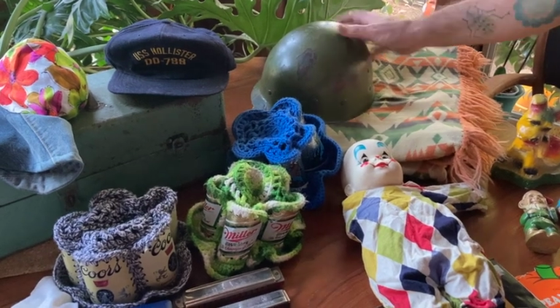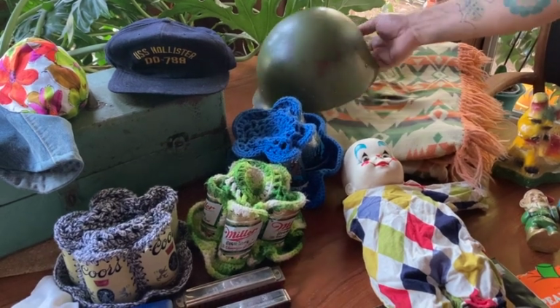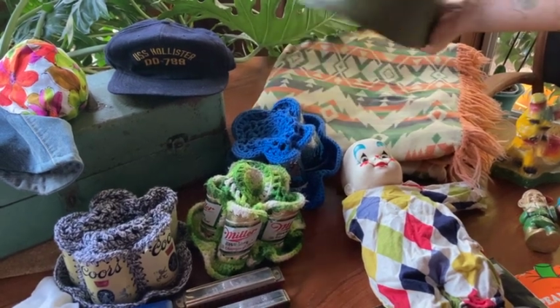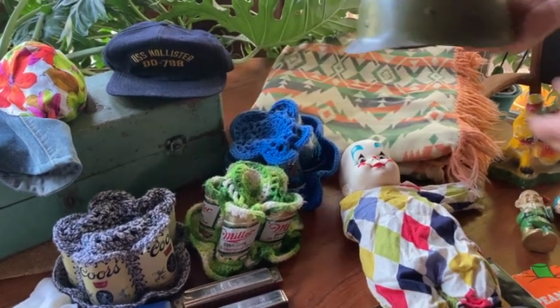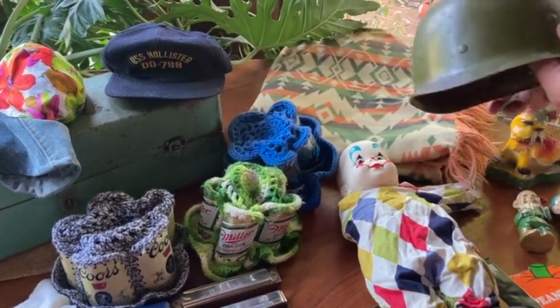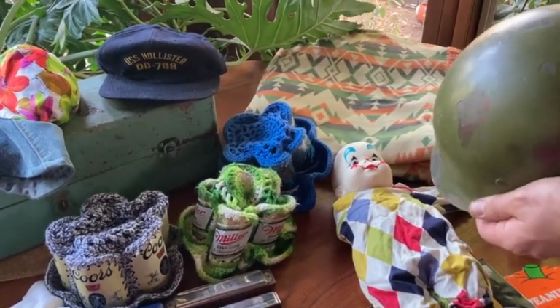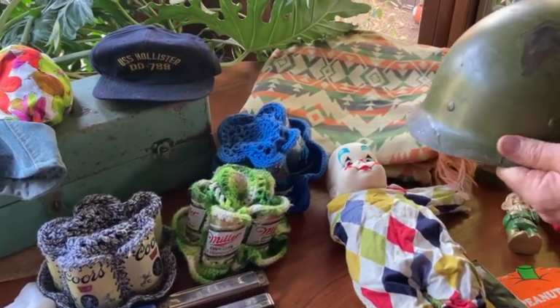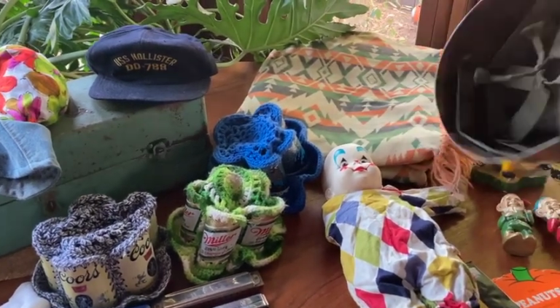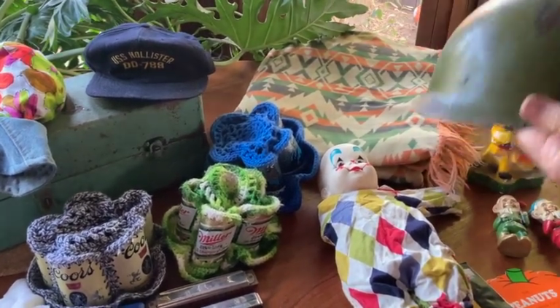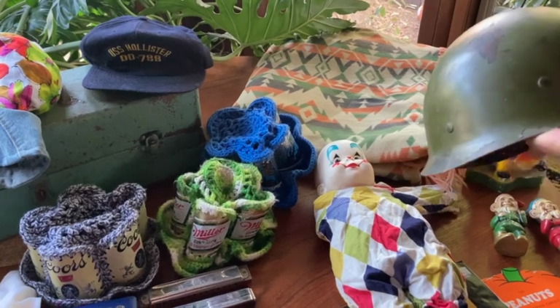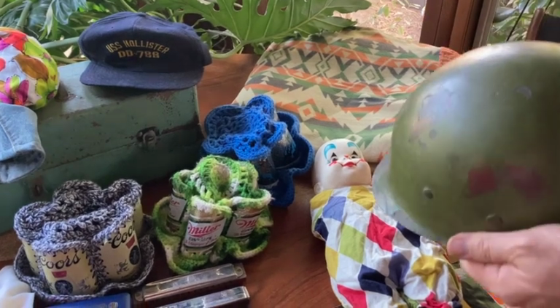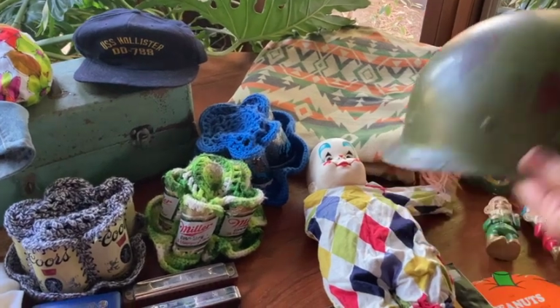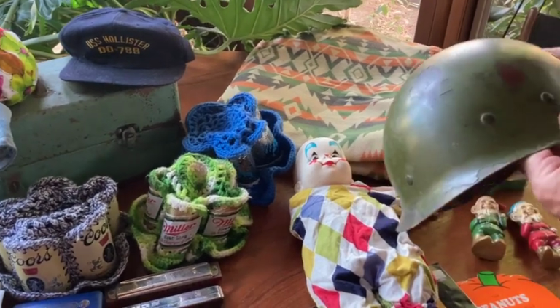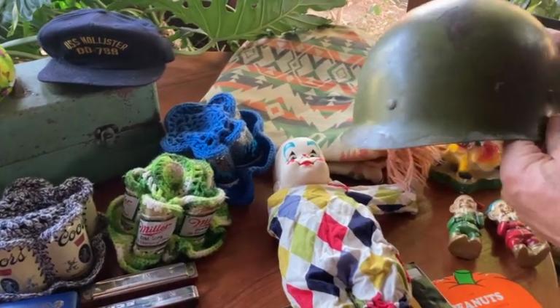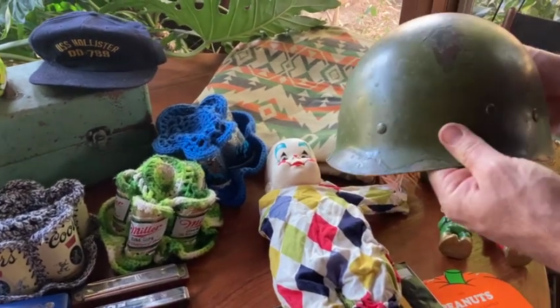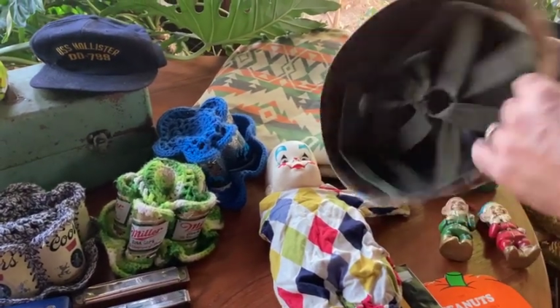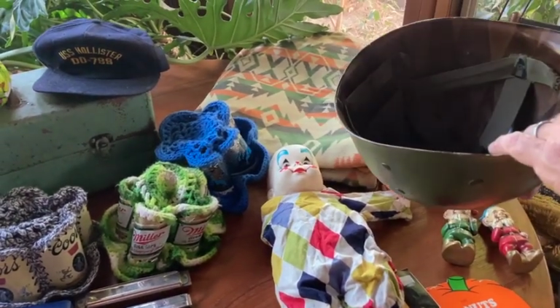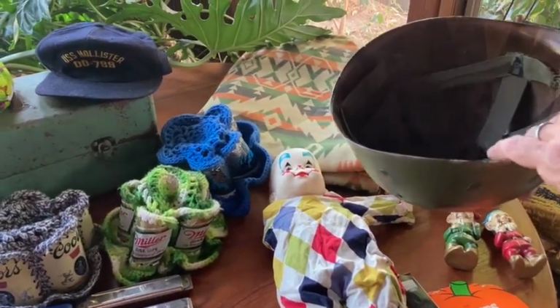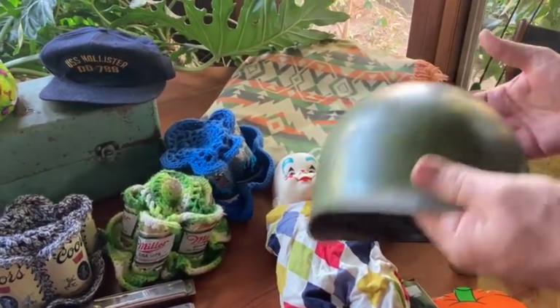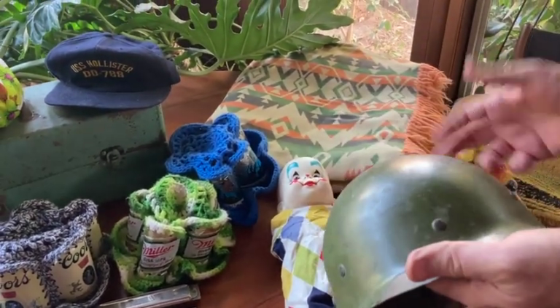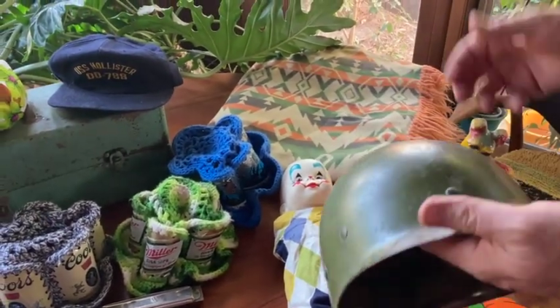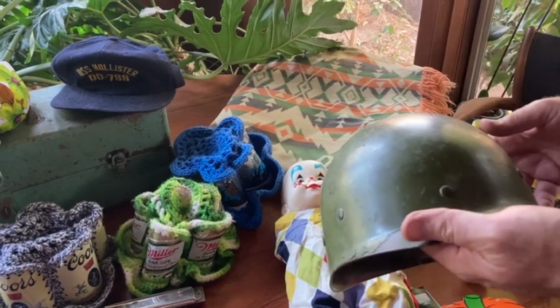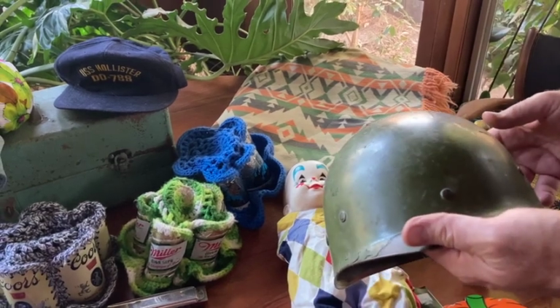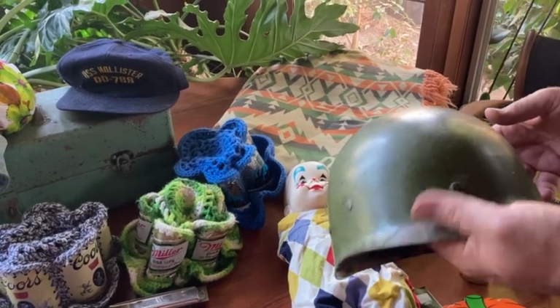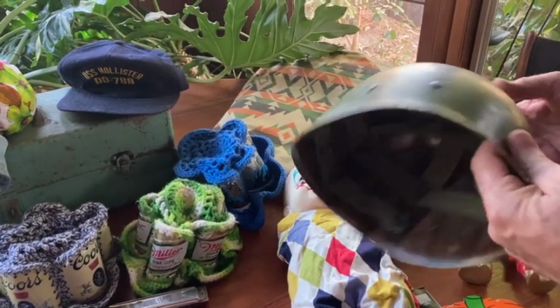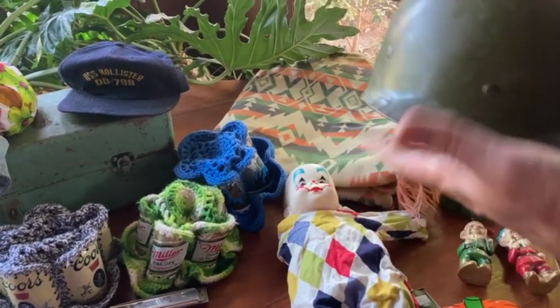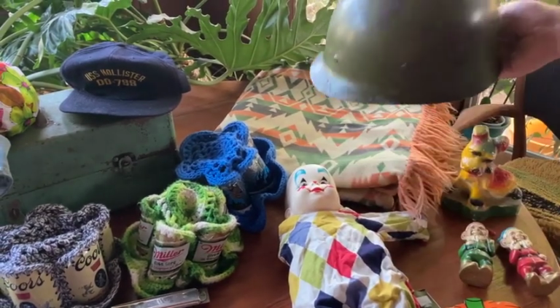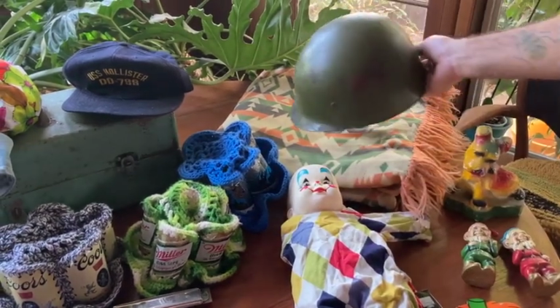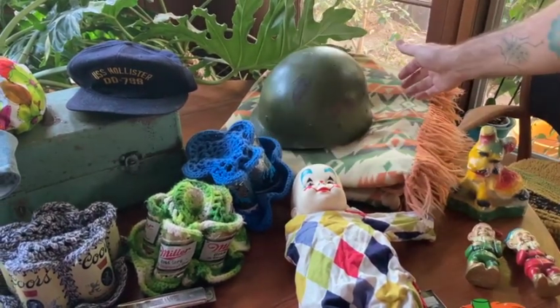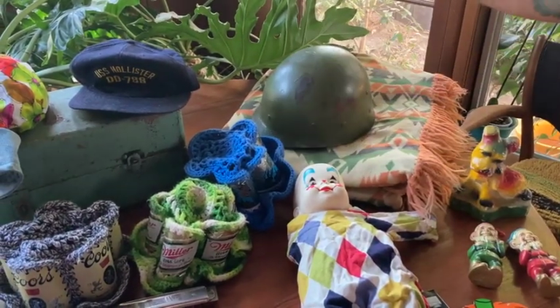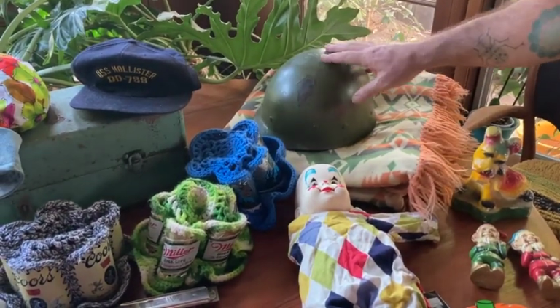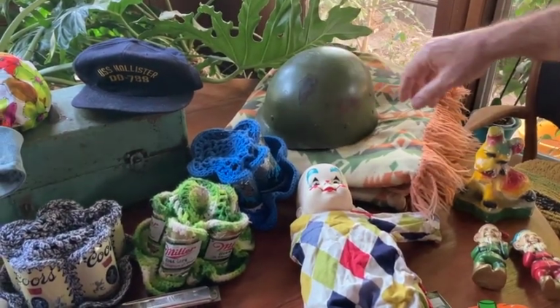Found this. I'm not up to date on my war helmets, but I'm thinking it's a World War II helmet sleeve lining — a liner for the helmet. These are cool. I've sold these before and they brought some money.